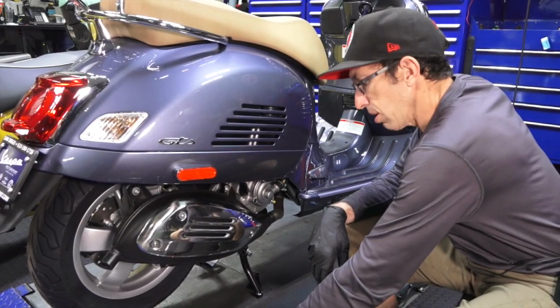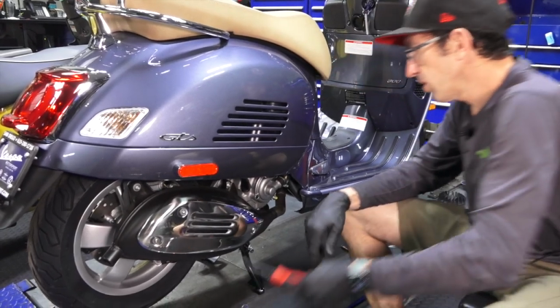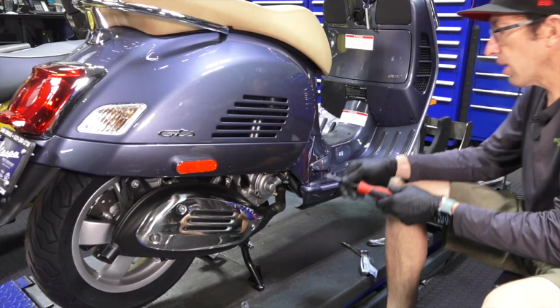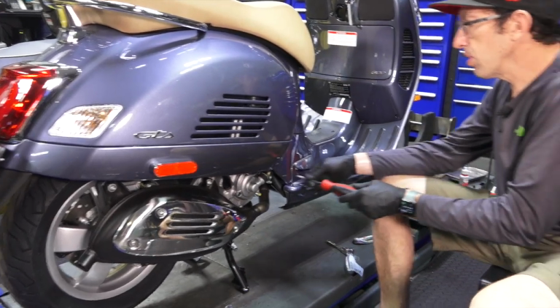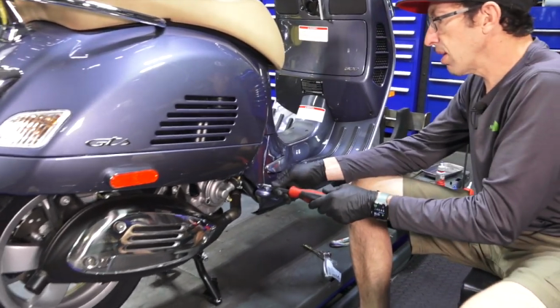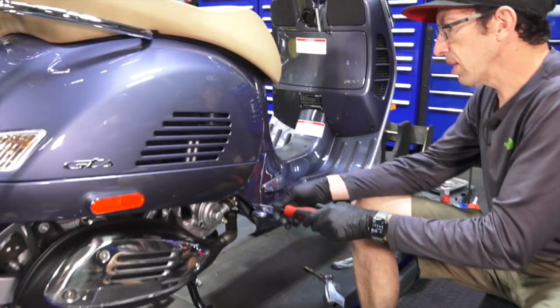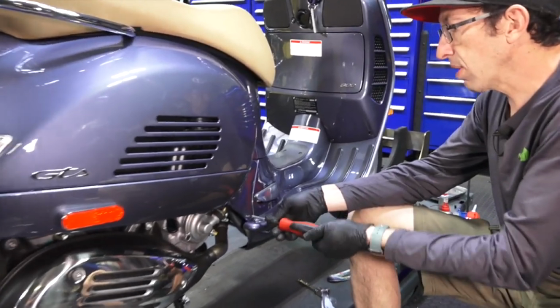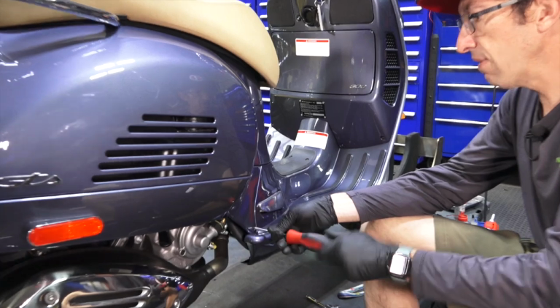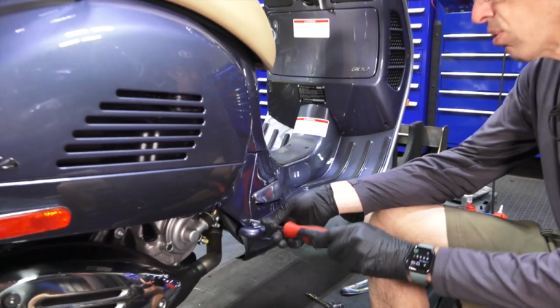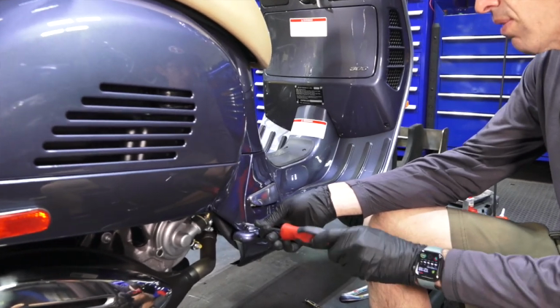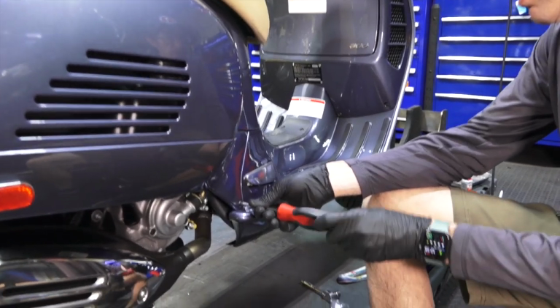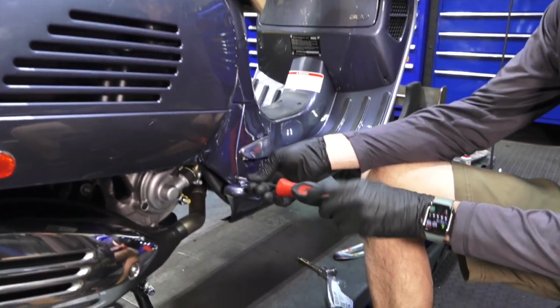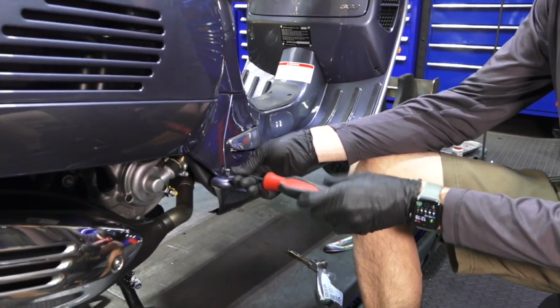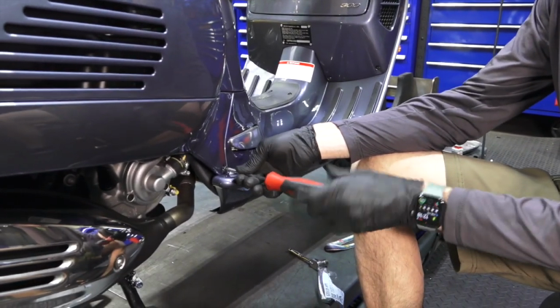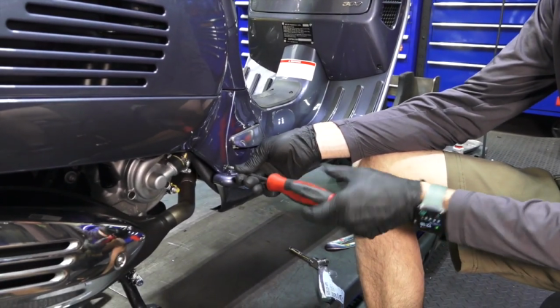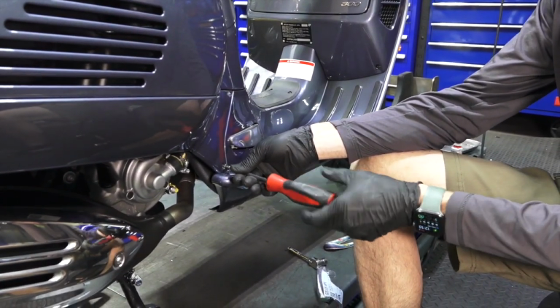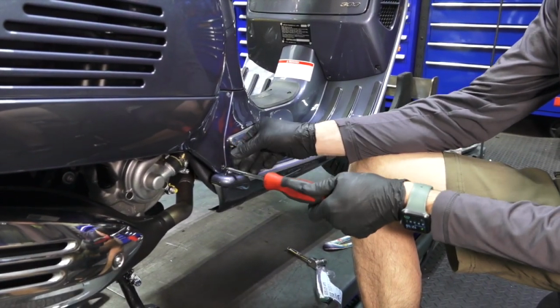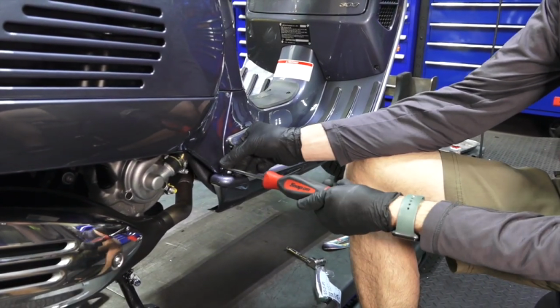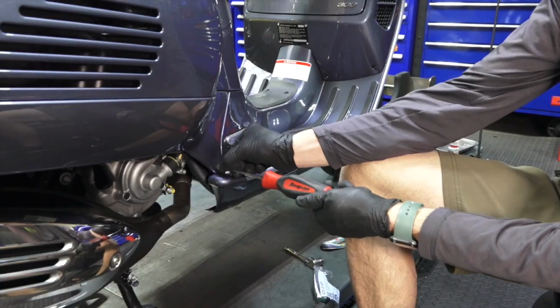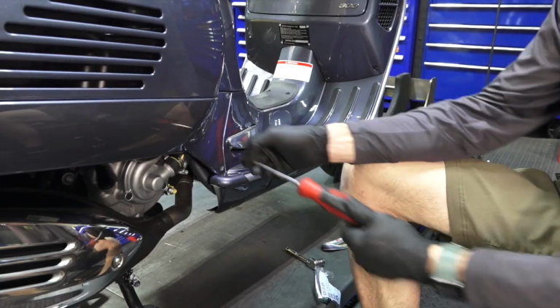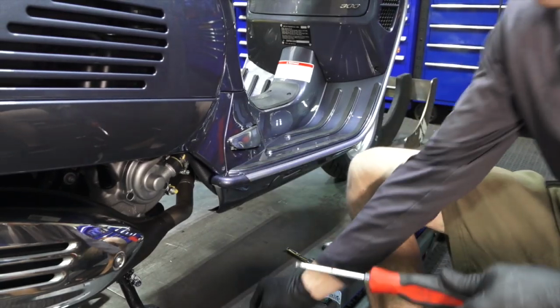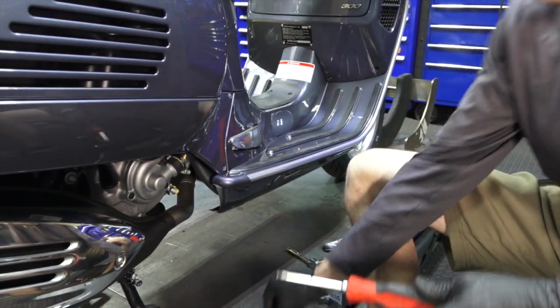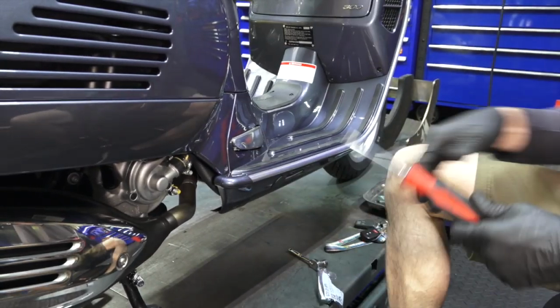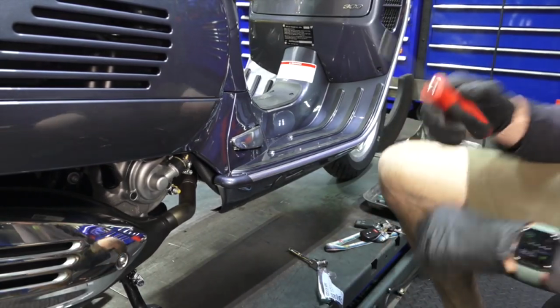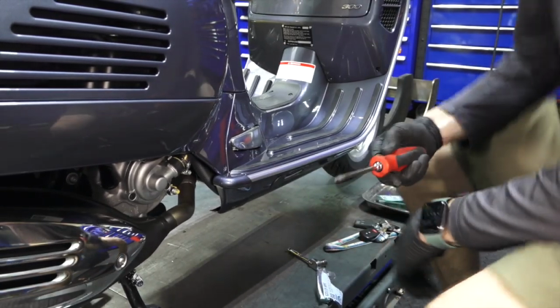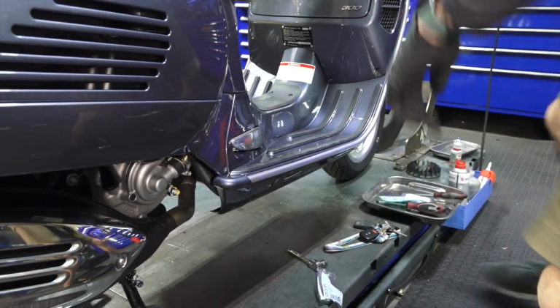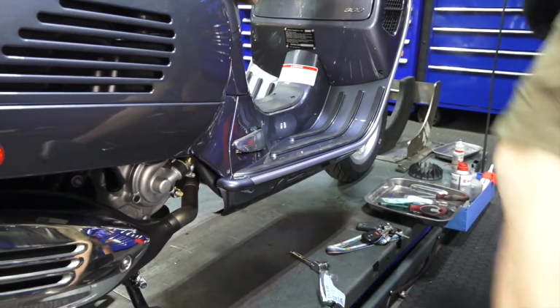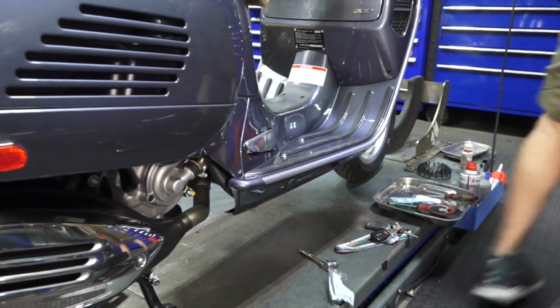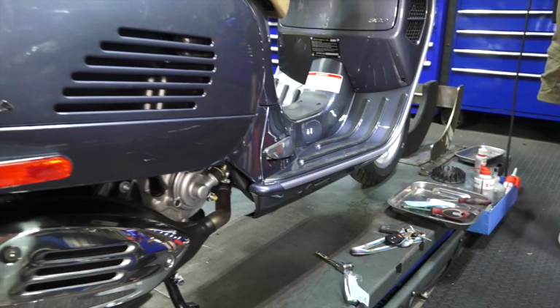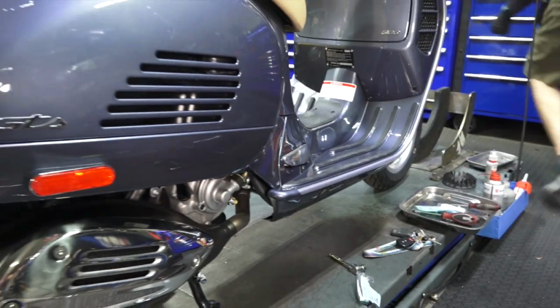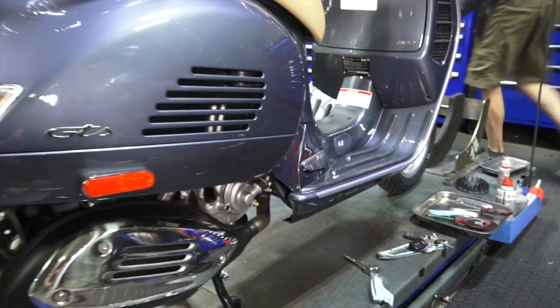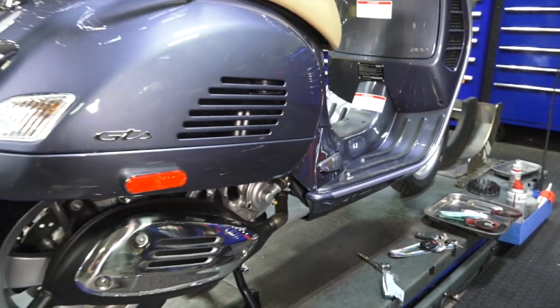First, with a T25 Torx driver, go to each side and remove the single screw that holds the frontmost part of the skirt. Keep in mind the screws are actually different between the left and the right side, so don't just mix them all up.